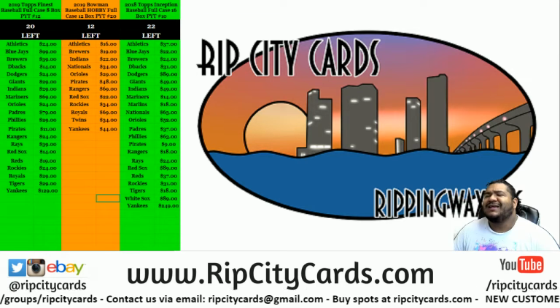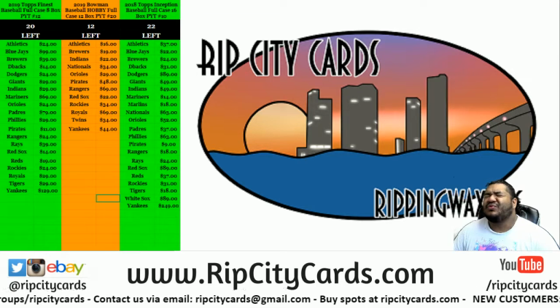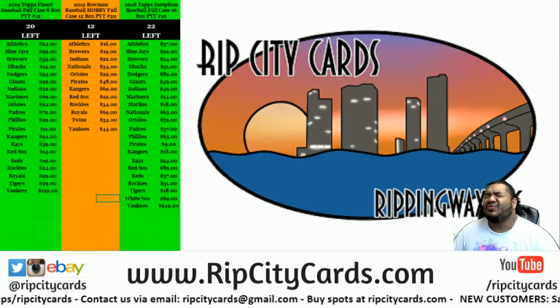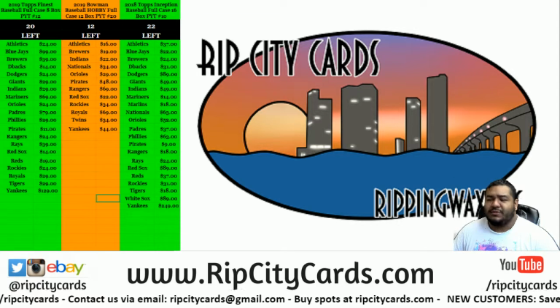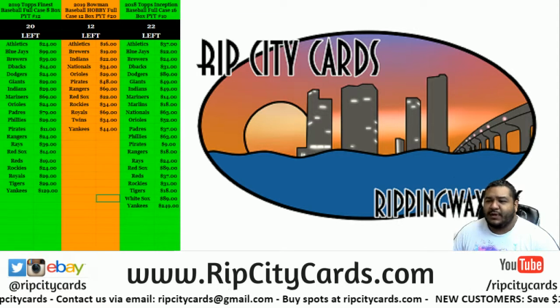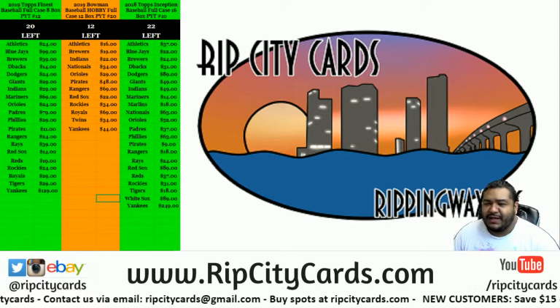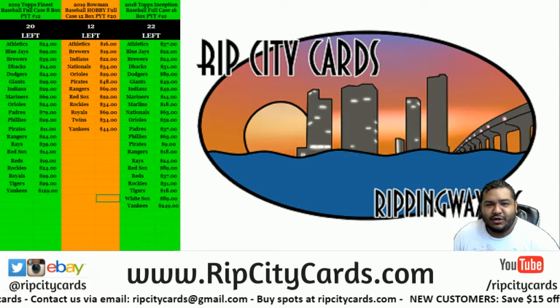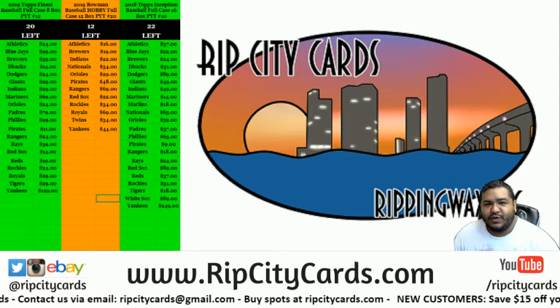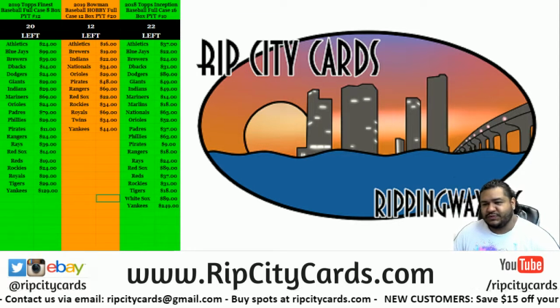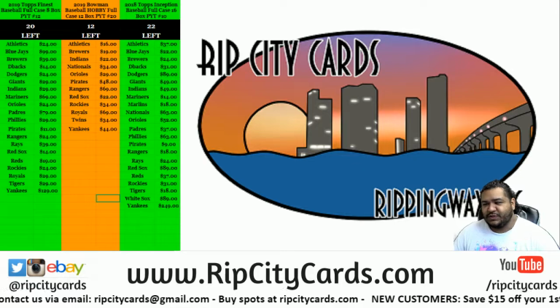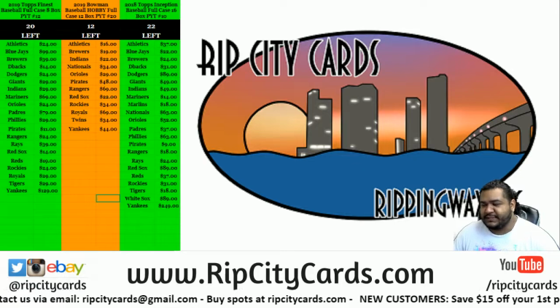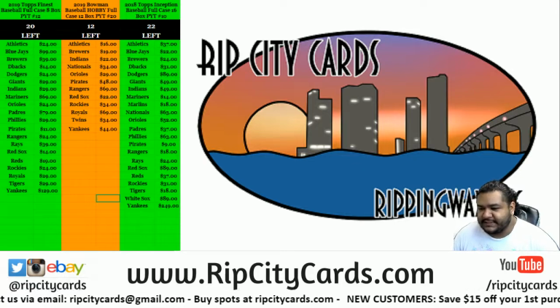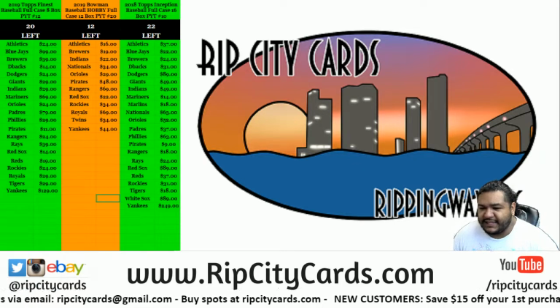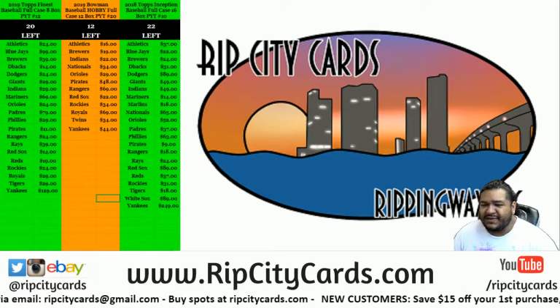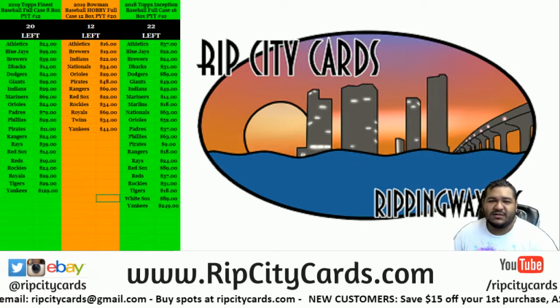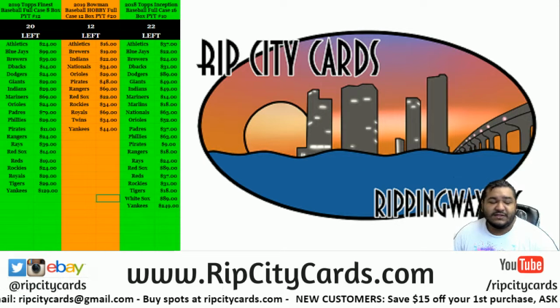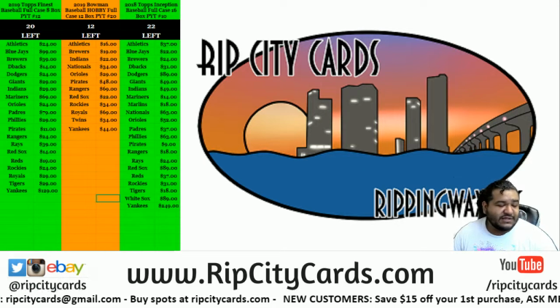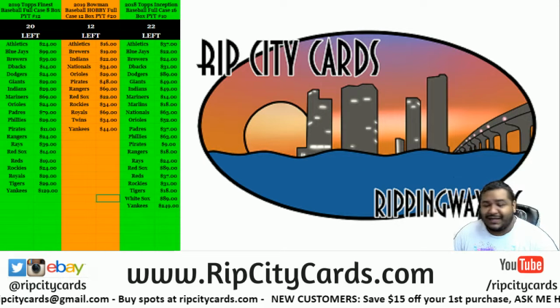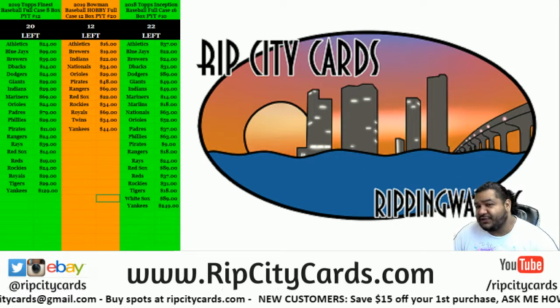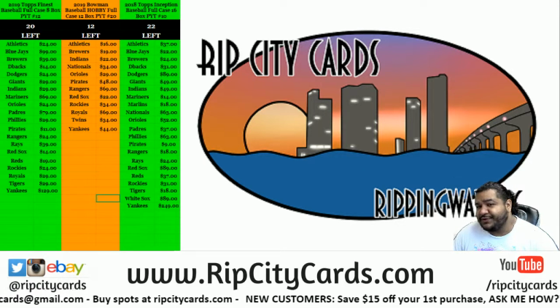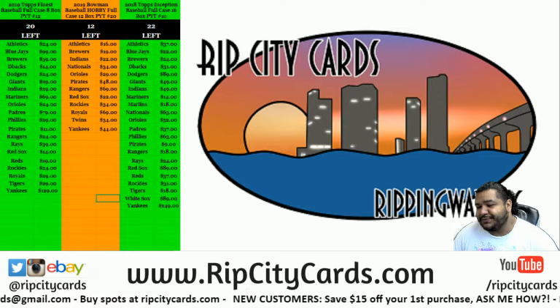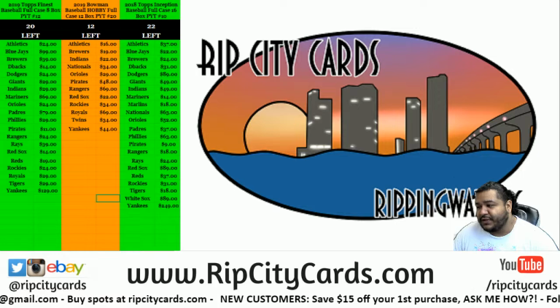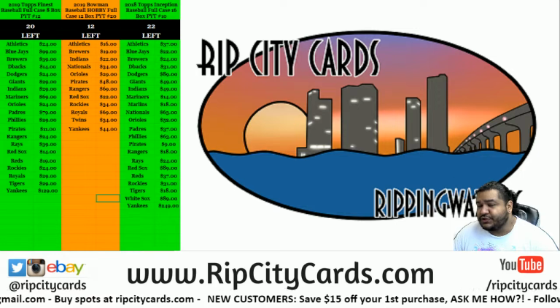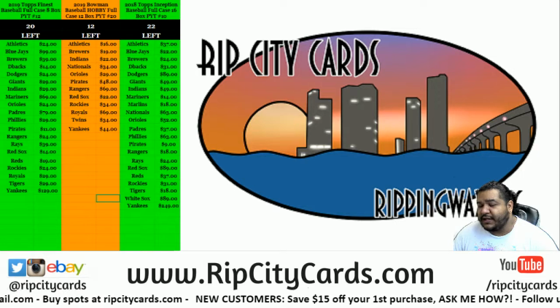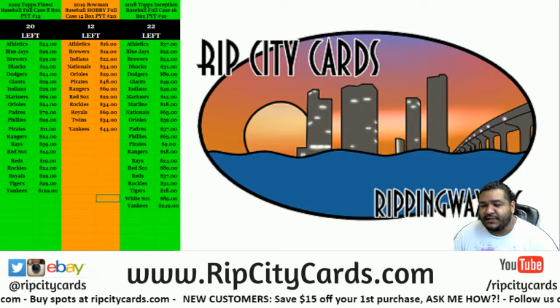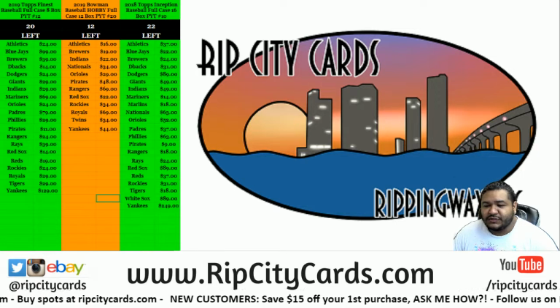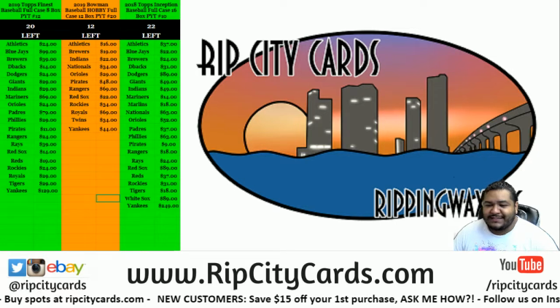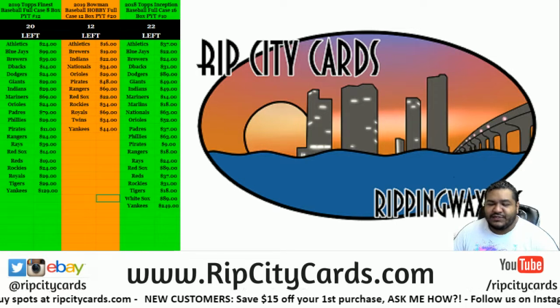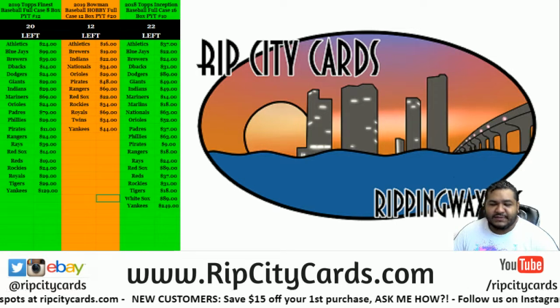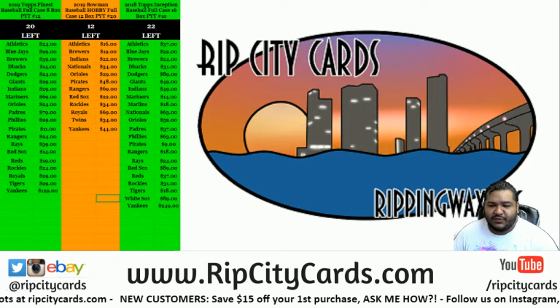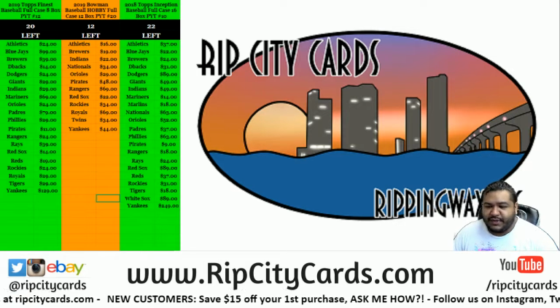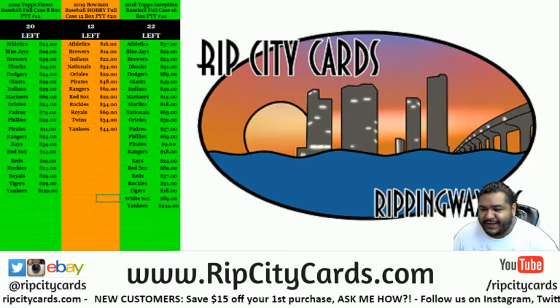Yo! What up everybody? Carver Mose here. It is about that time to finish the last of our museum. It was good while it lasted — 2019 Museum Baseball three box break.